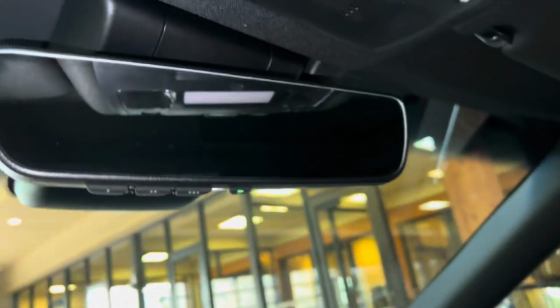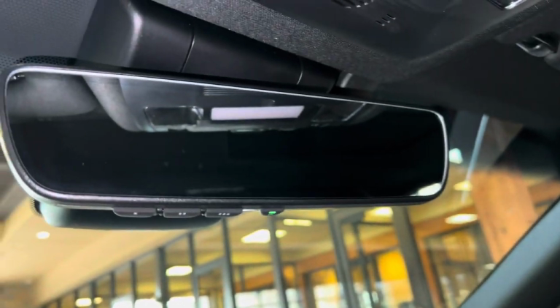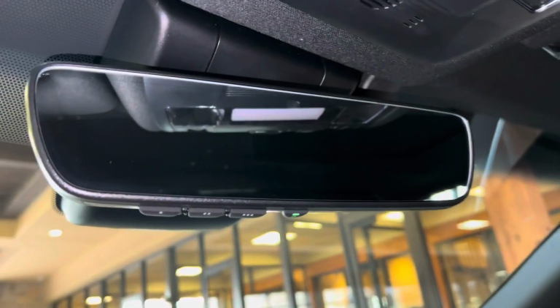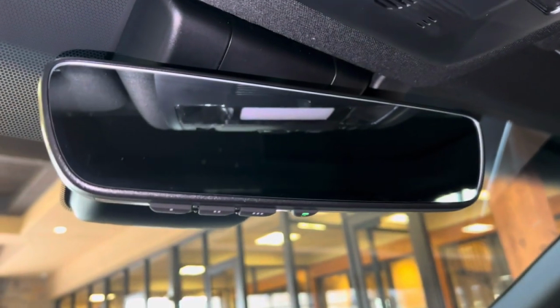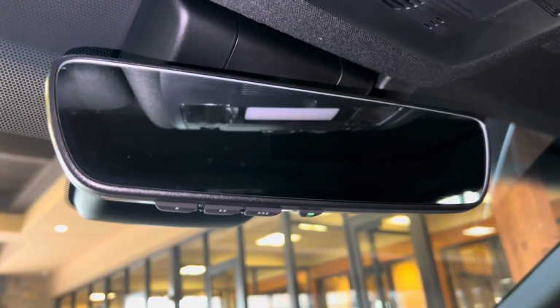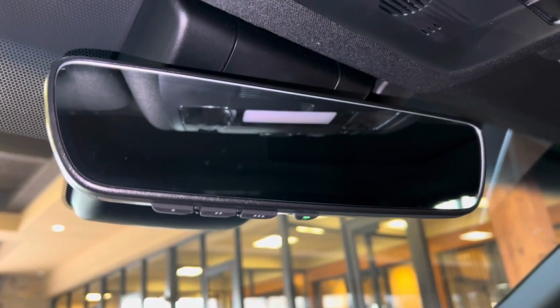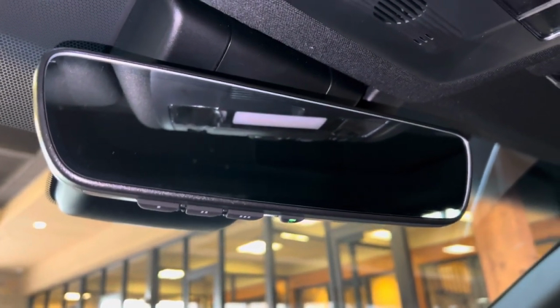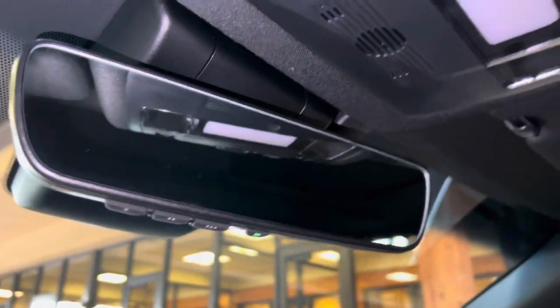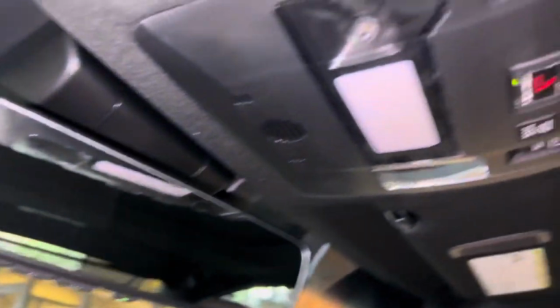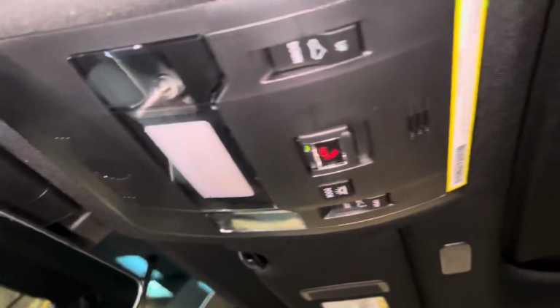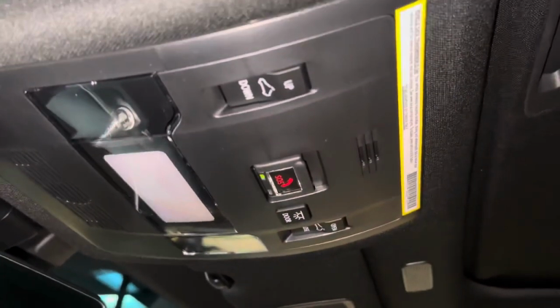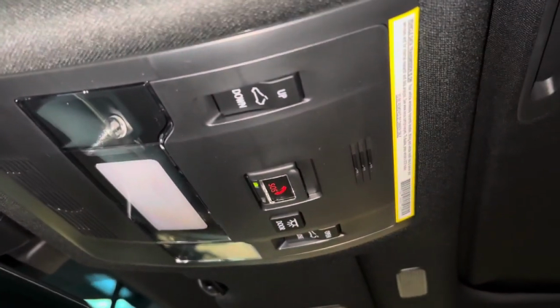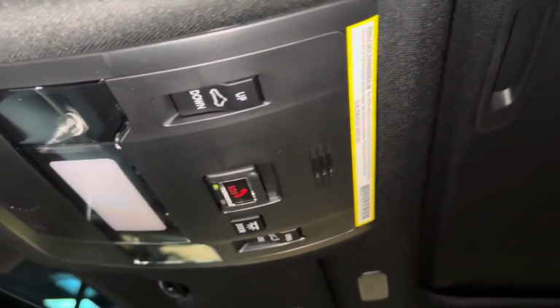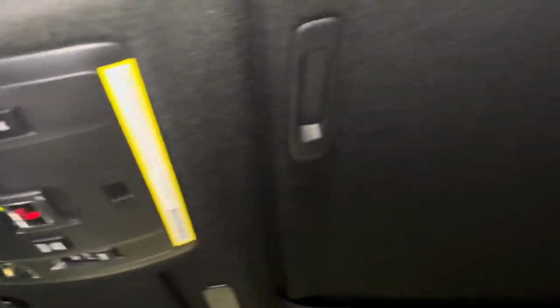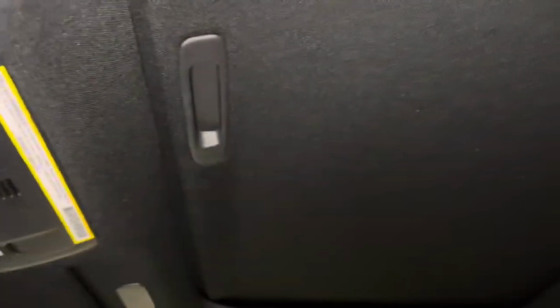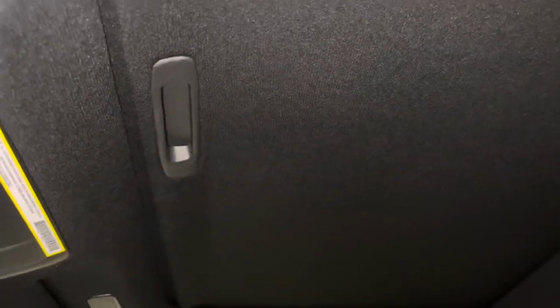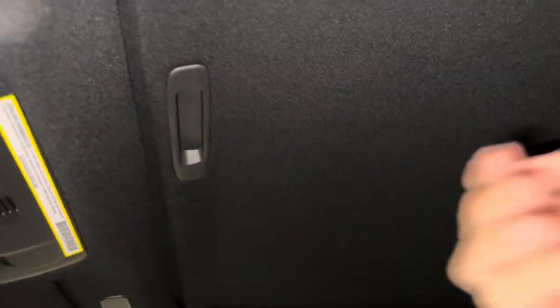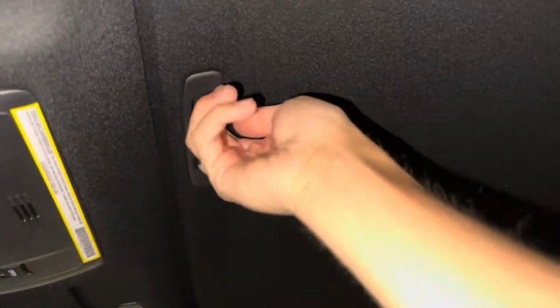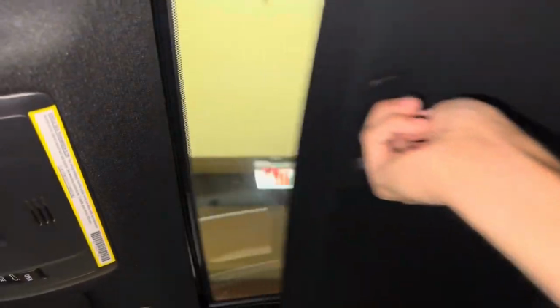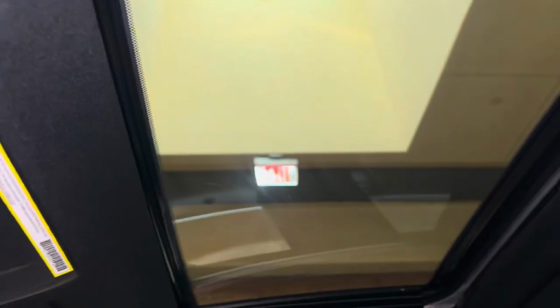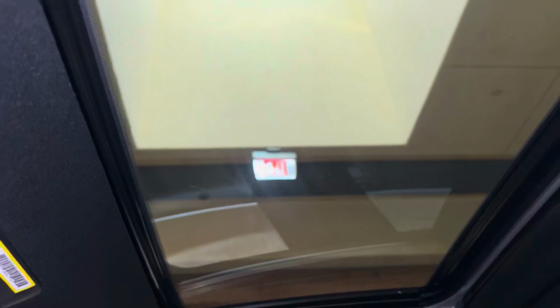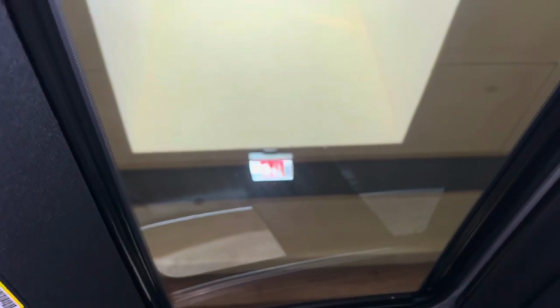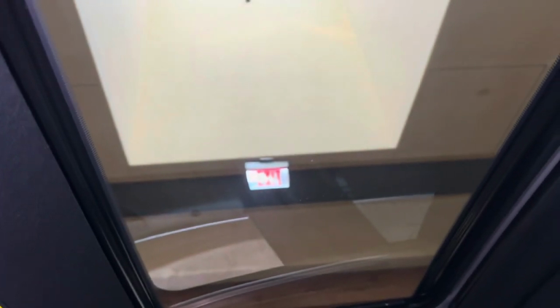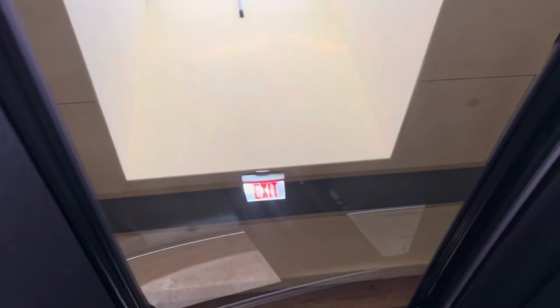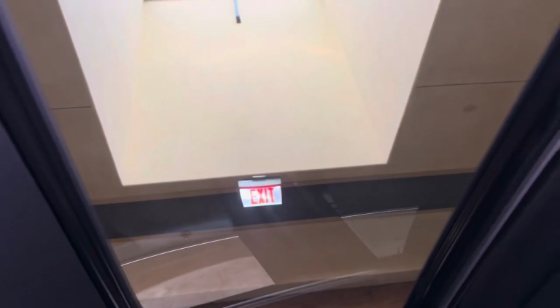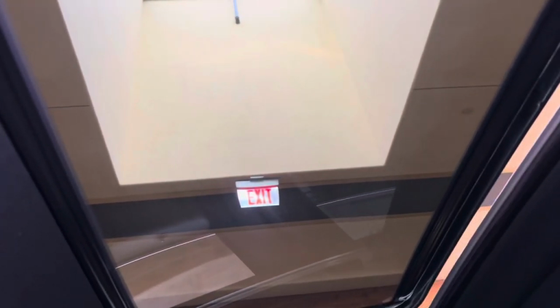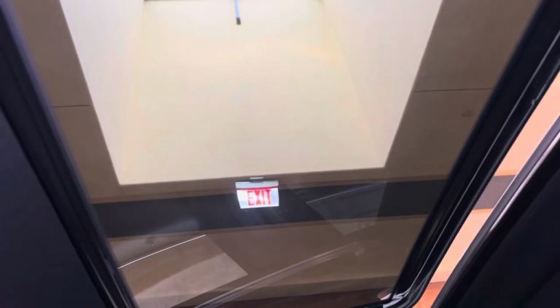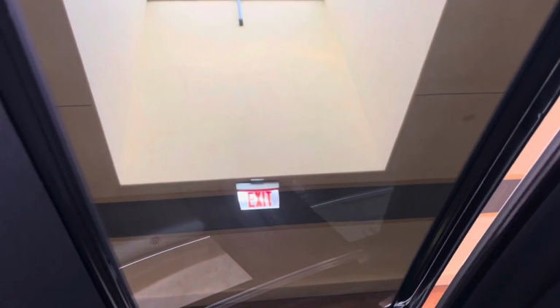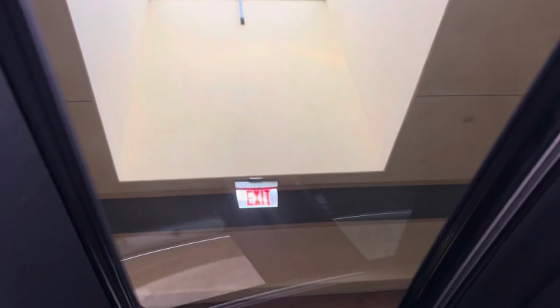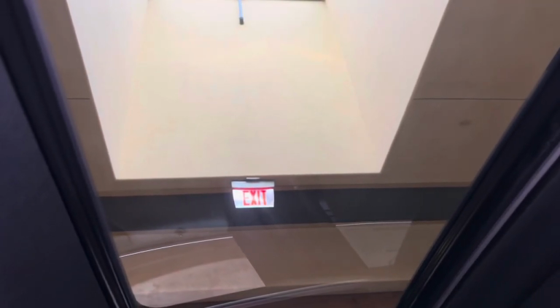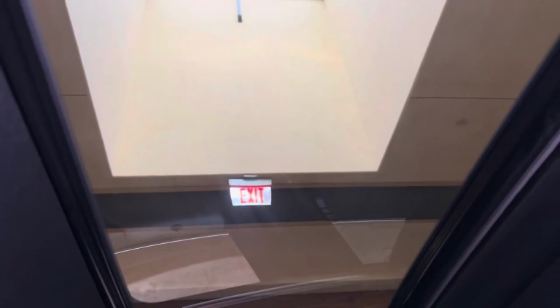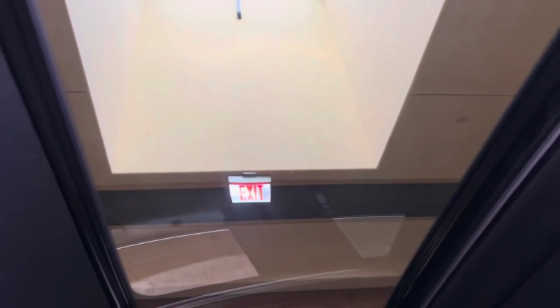Above that, we have our HomeLink, paired to three different garage doors, our Safety Connect, and our sunroof. We can tilt or slide the roof.